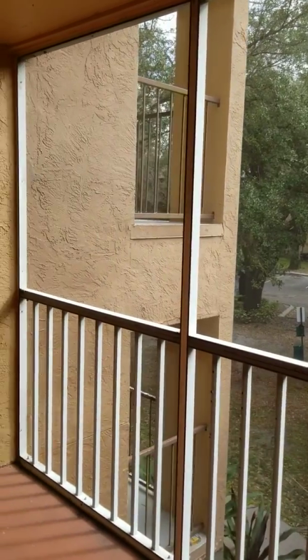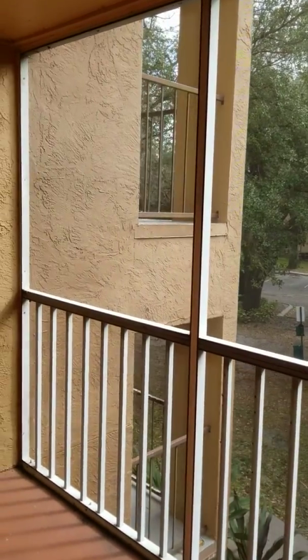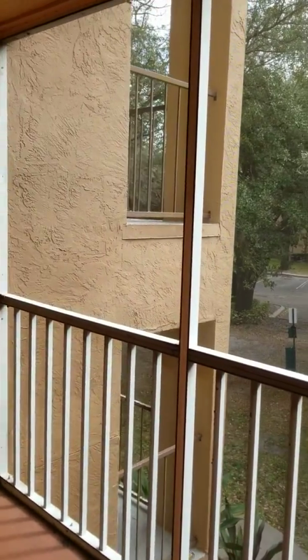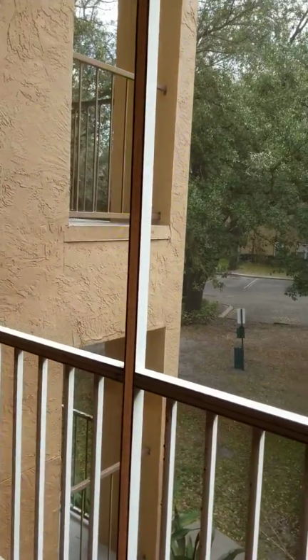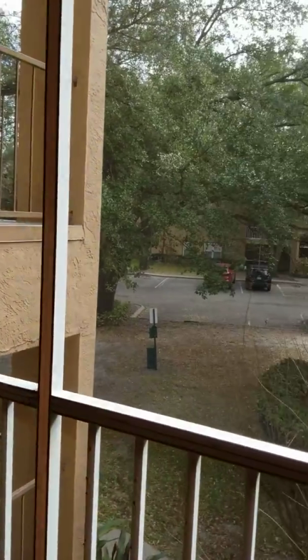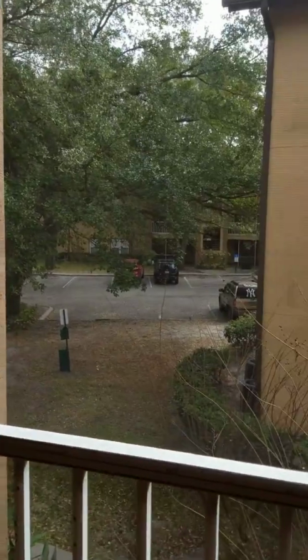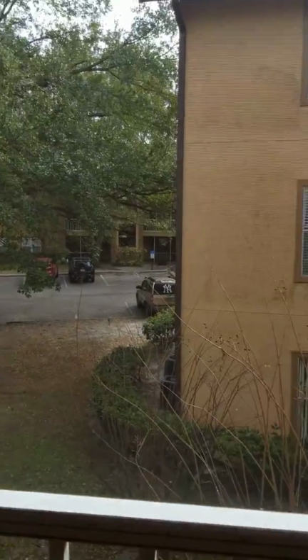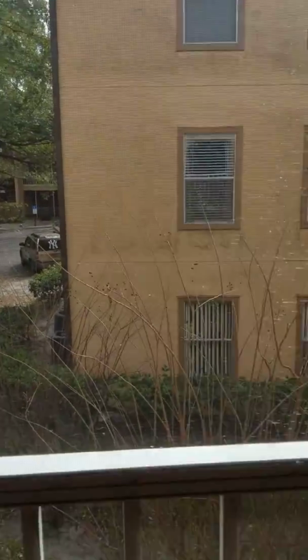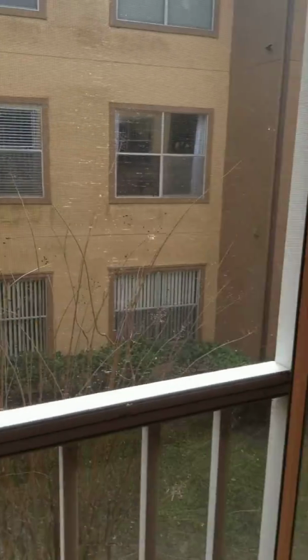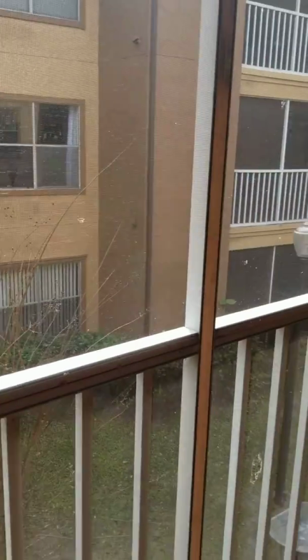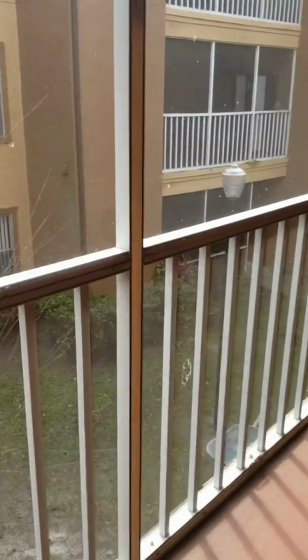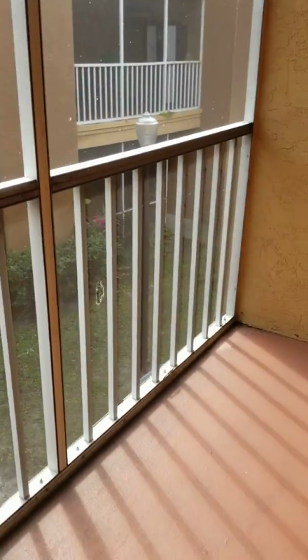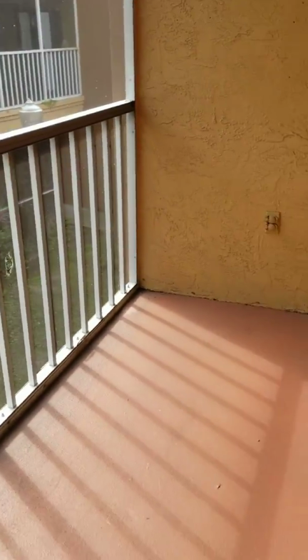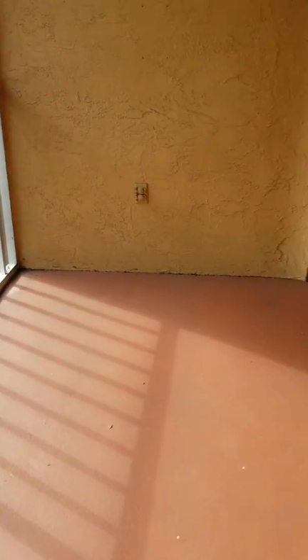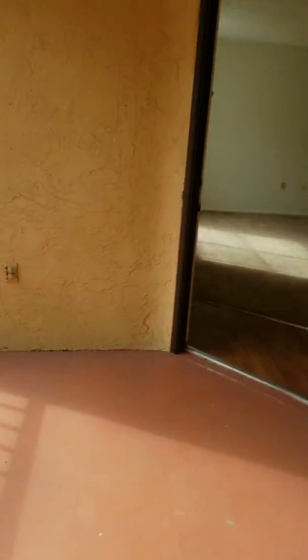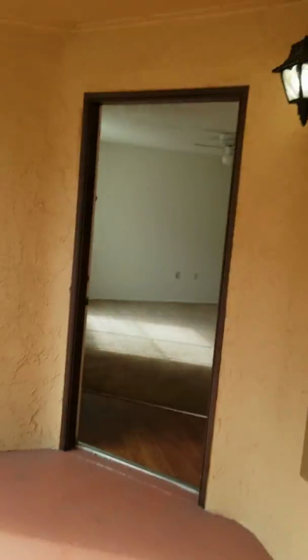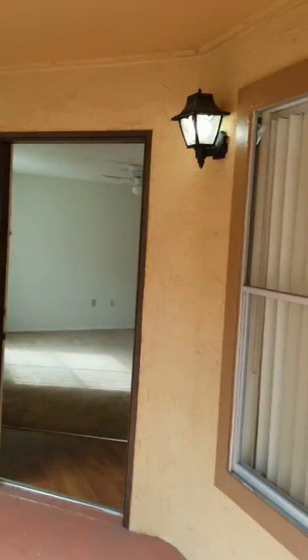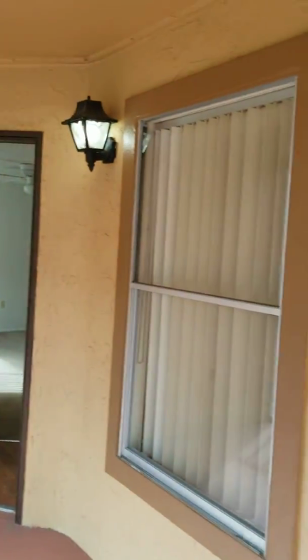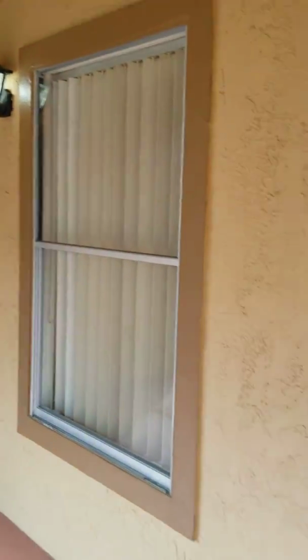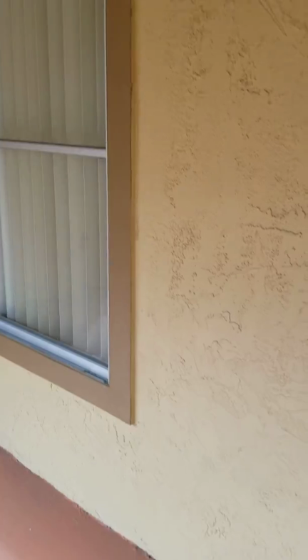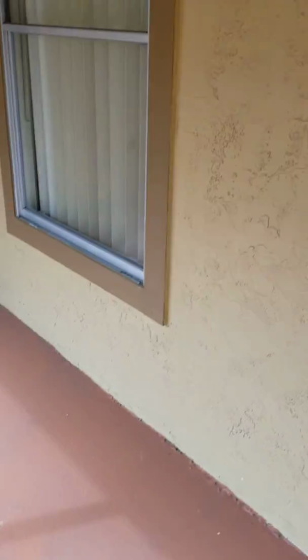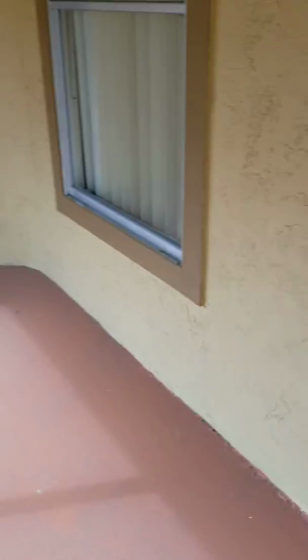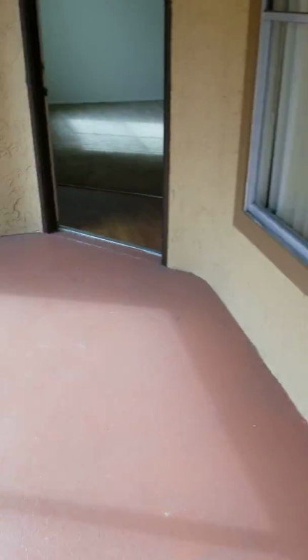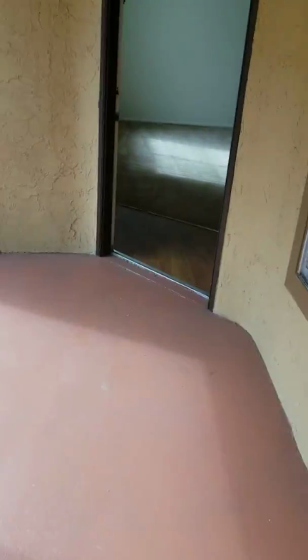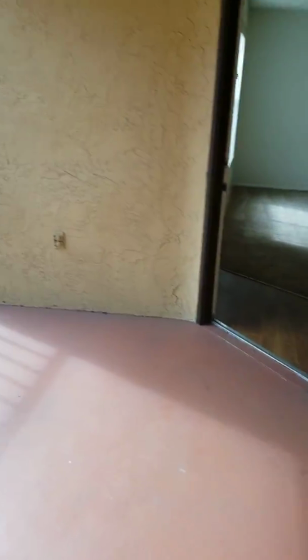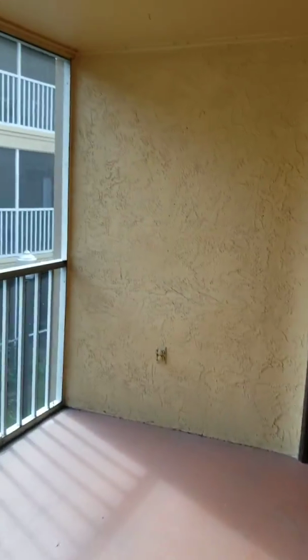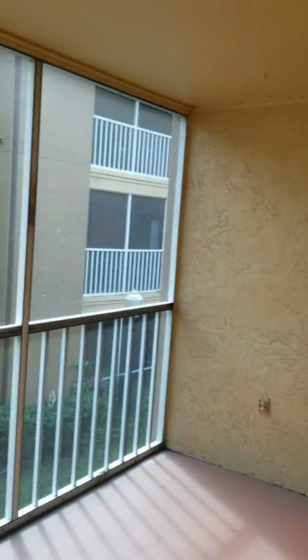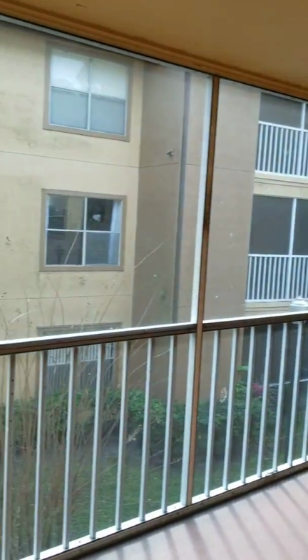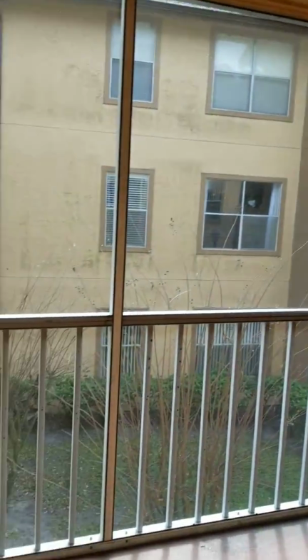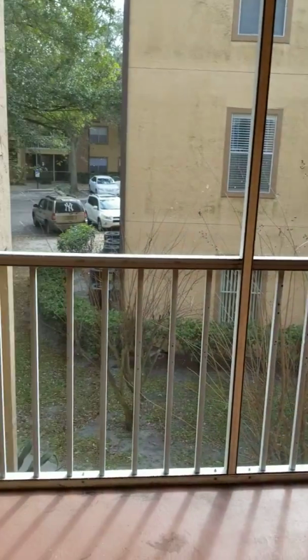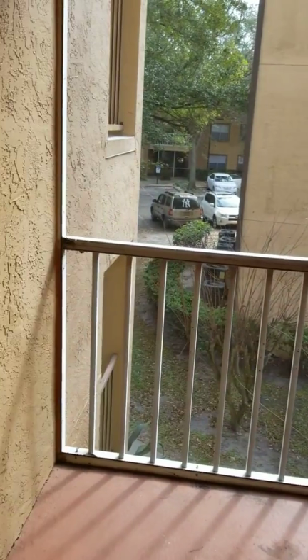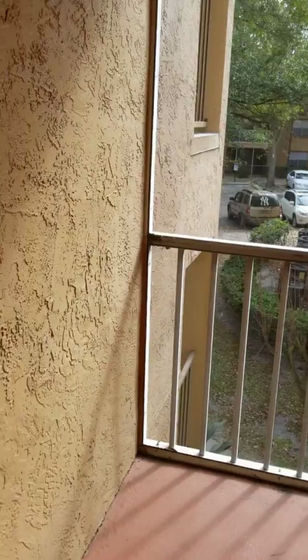Welcome to the Landings in Altamonte Springs. This is a one-bedroom, one-bath condo on the second floor. As you walk in, you have the screened-in patio area.